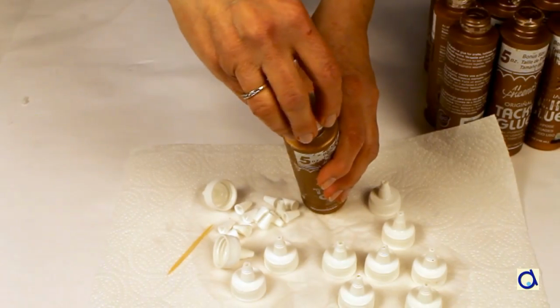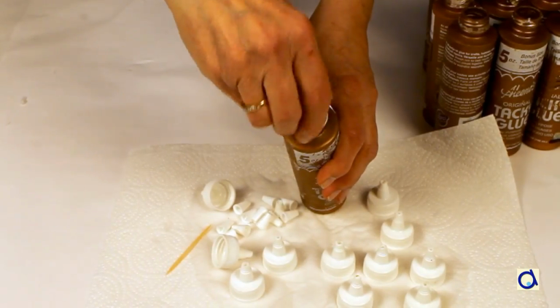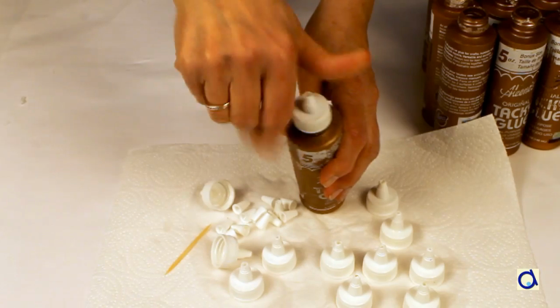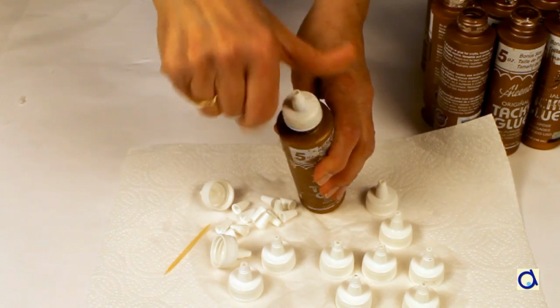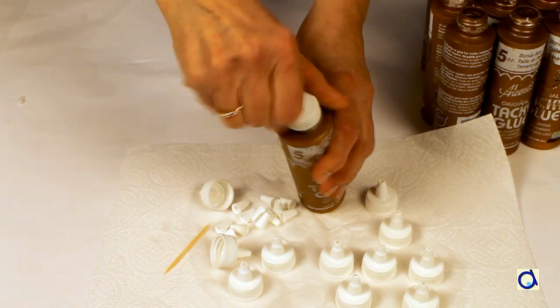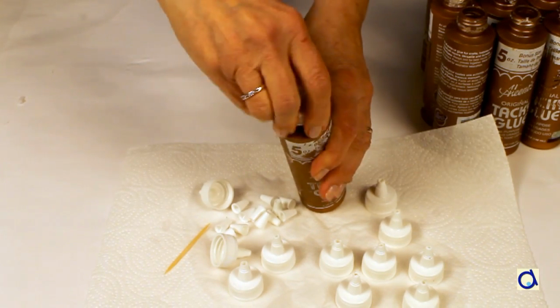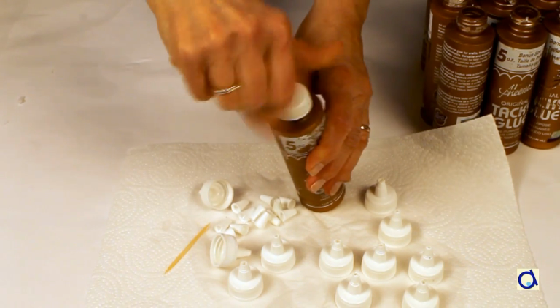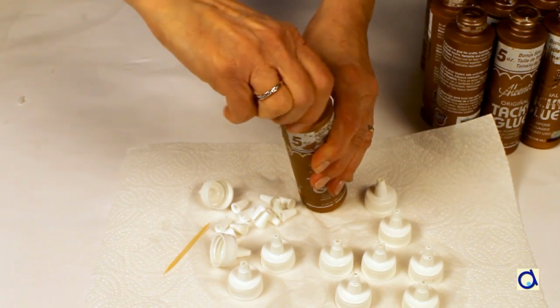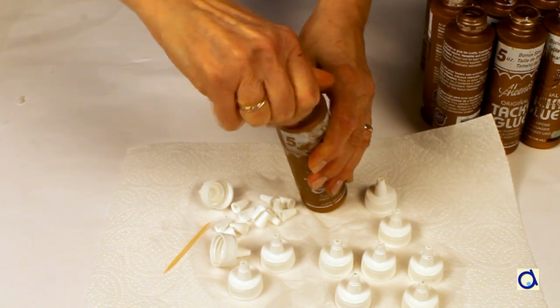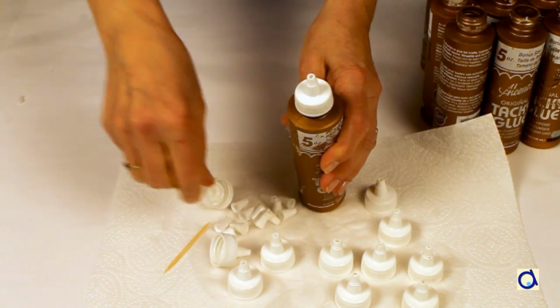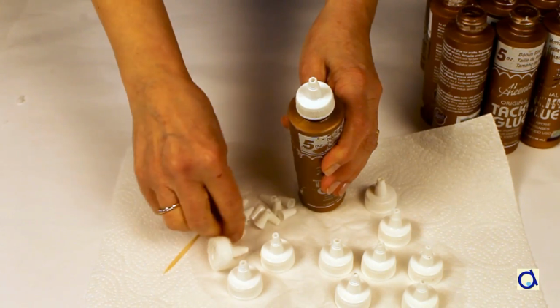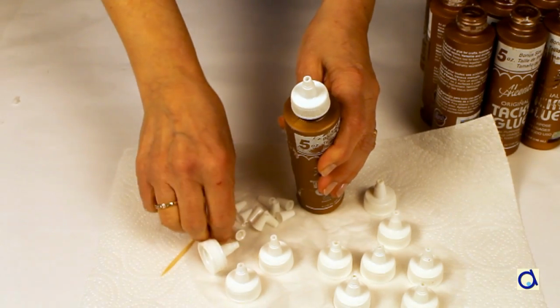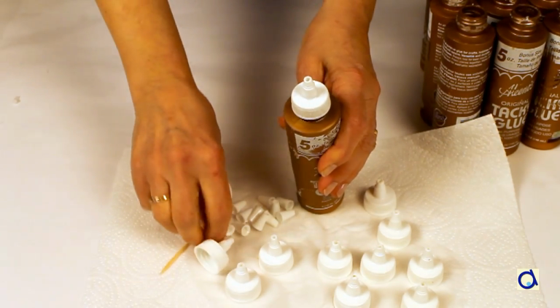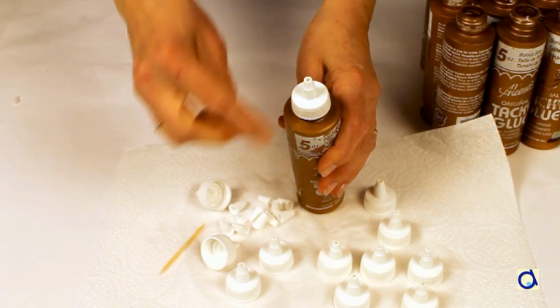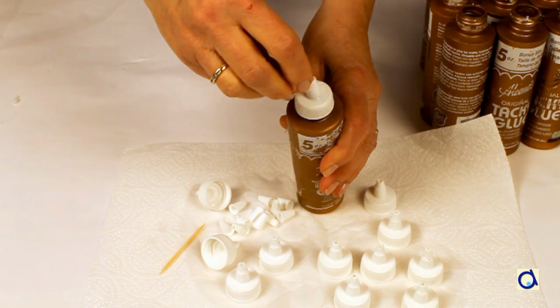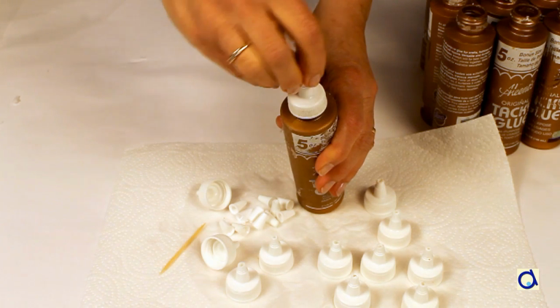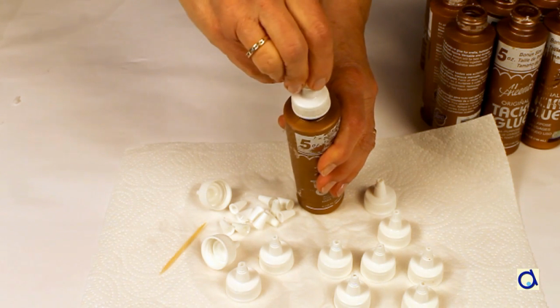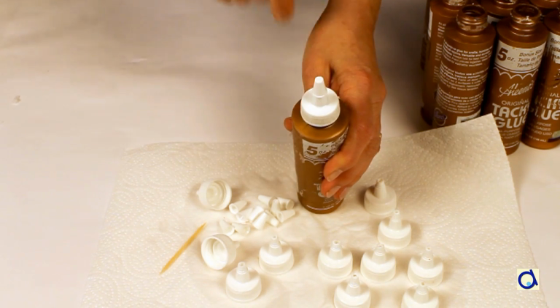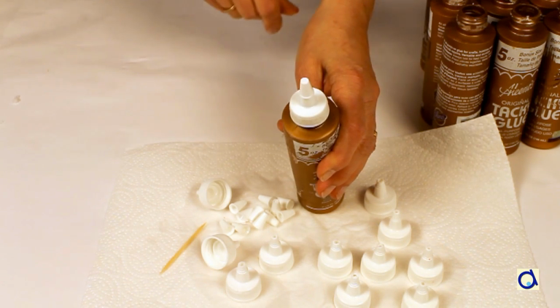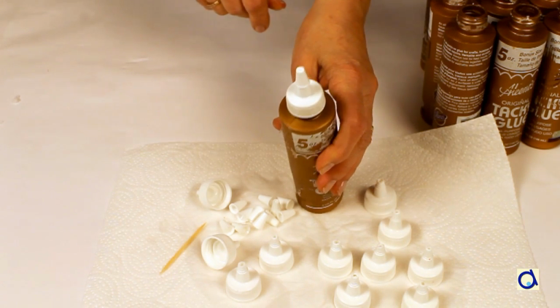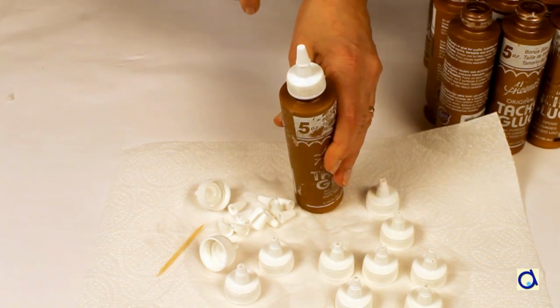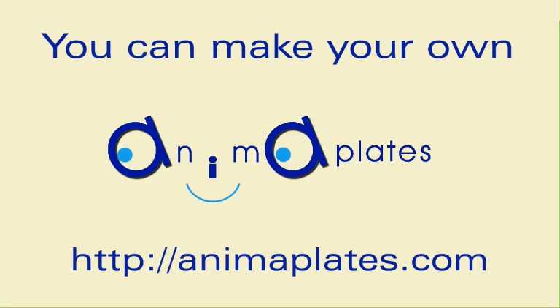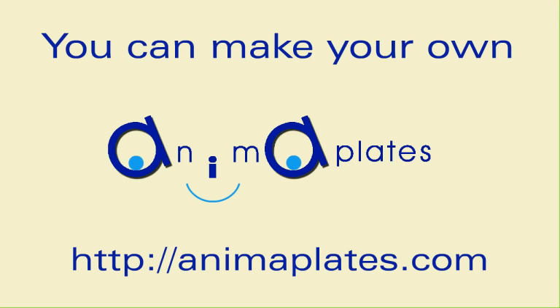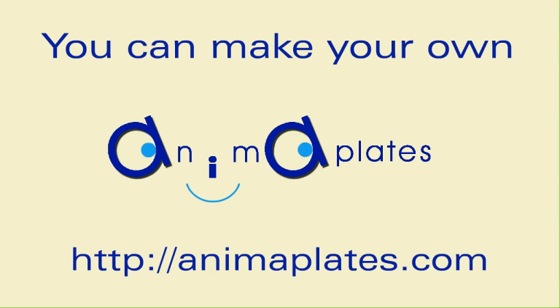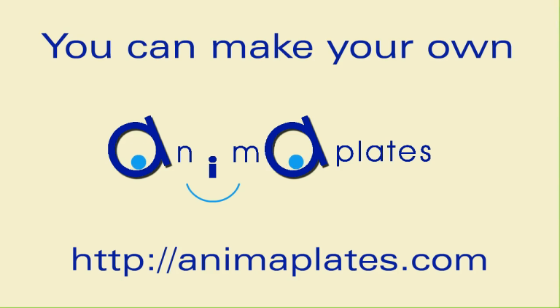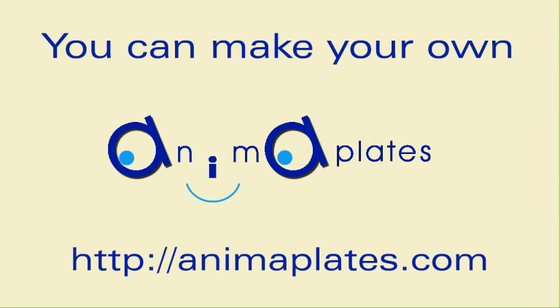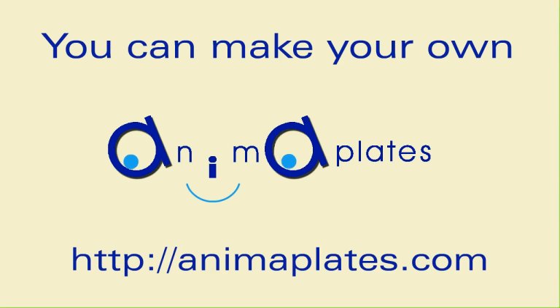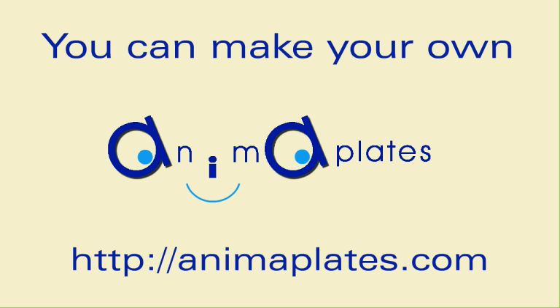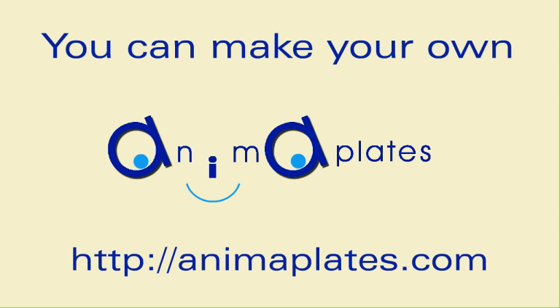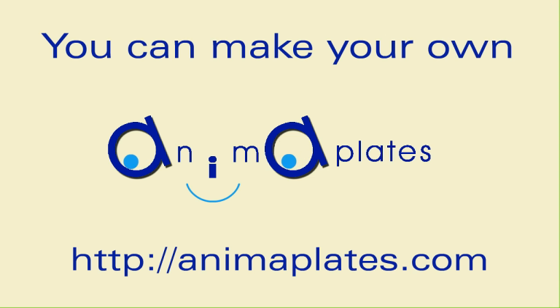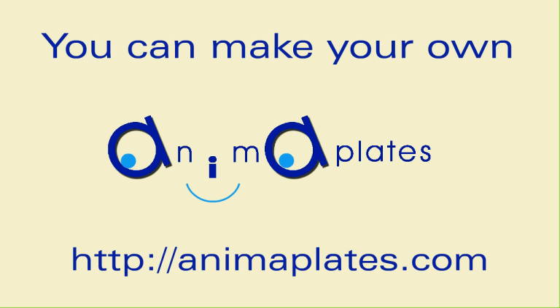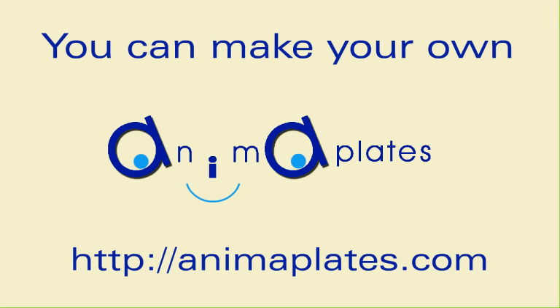Then, place the caps back on the bottles of glue. And now, your bottles of glue are ready to be used again.